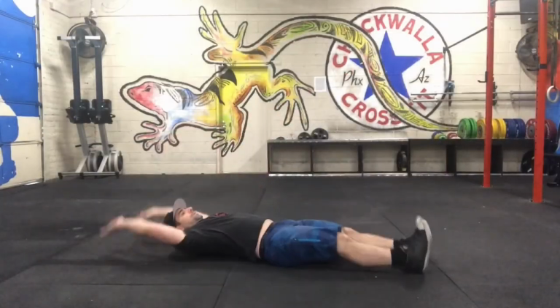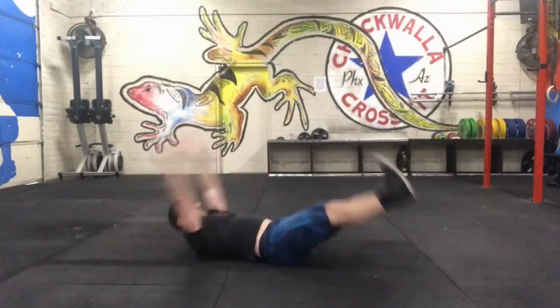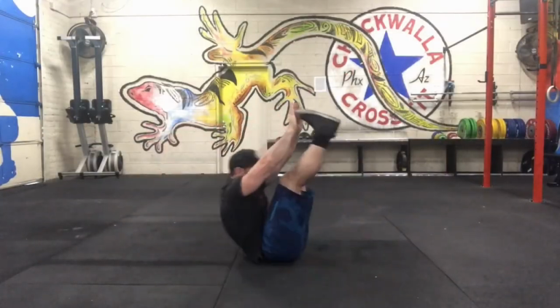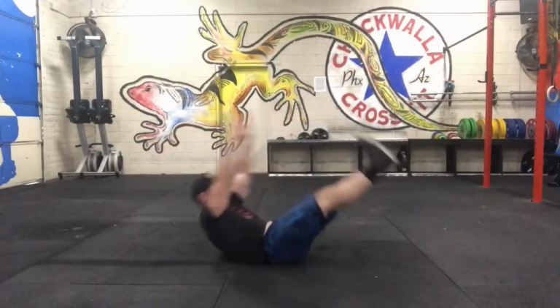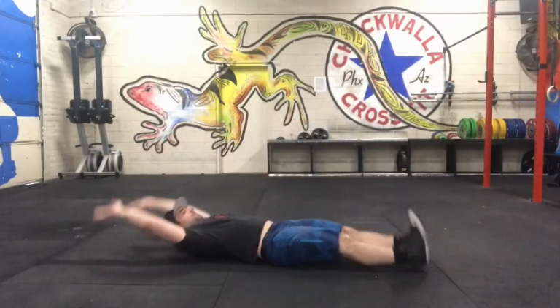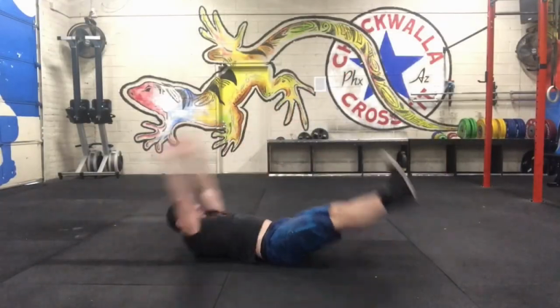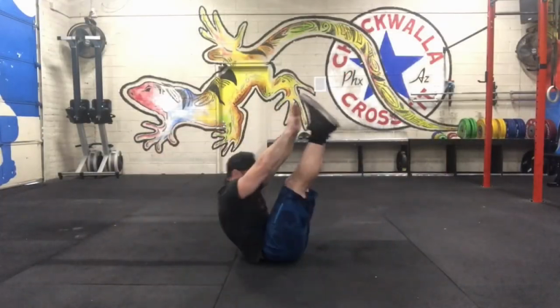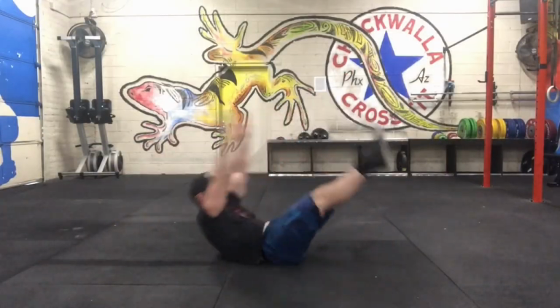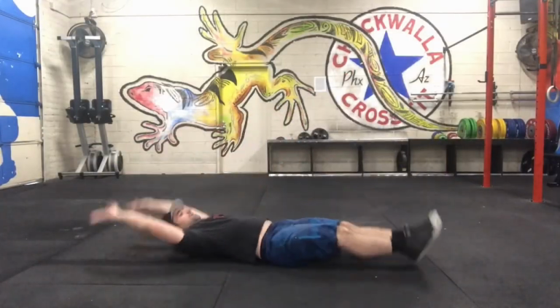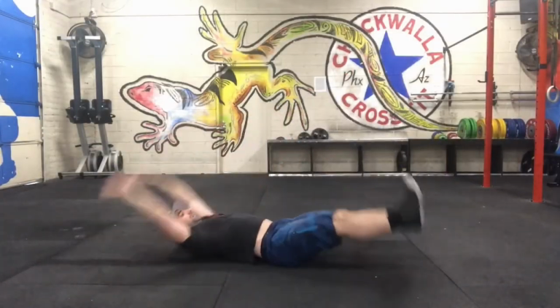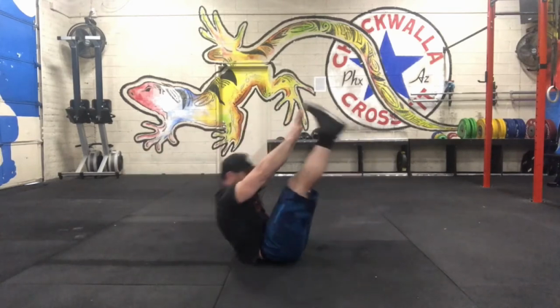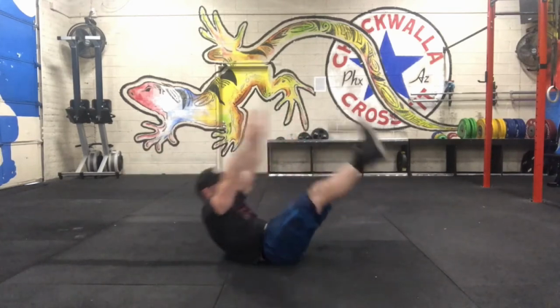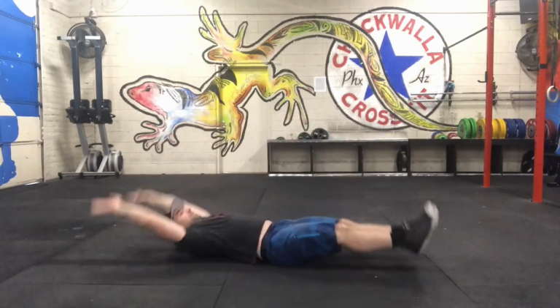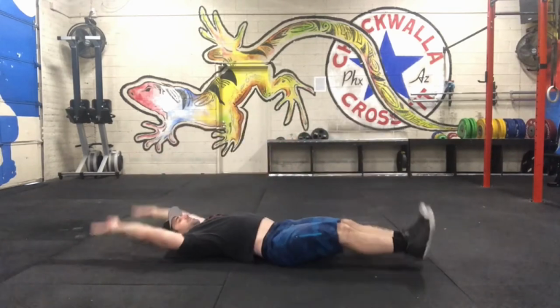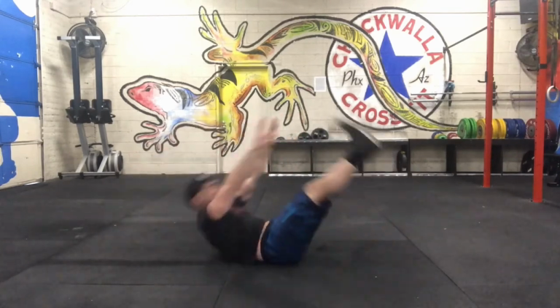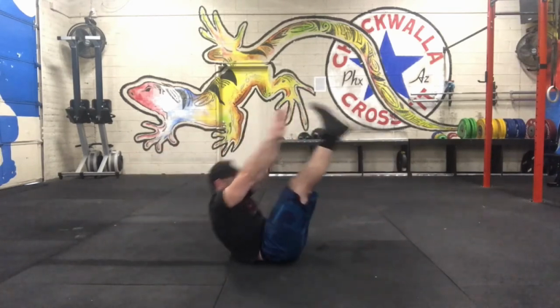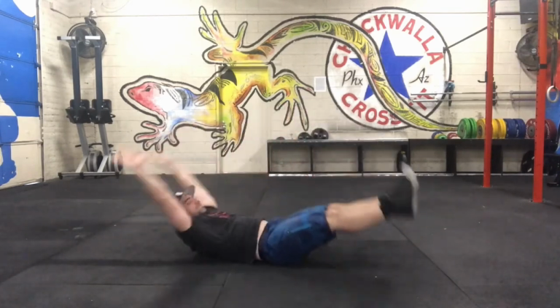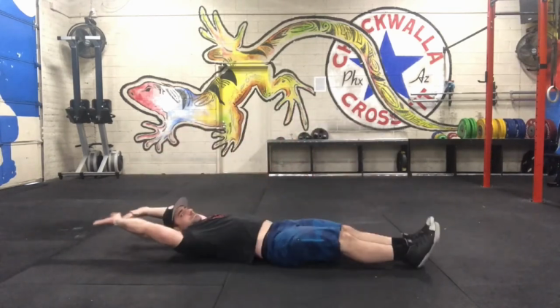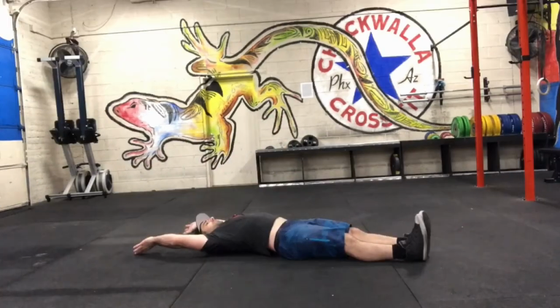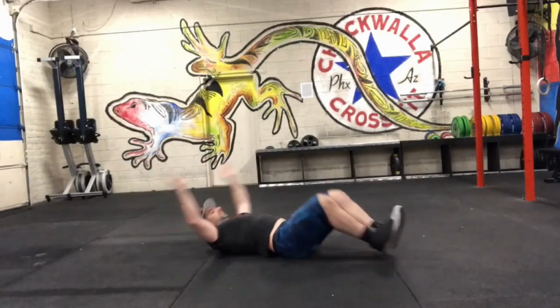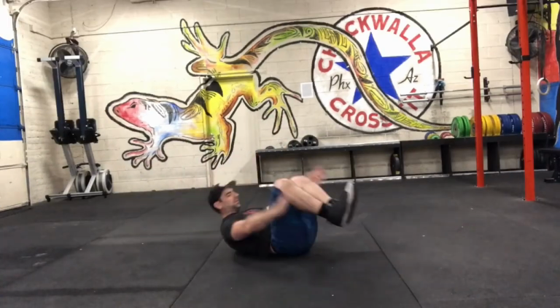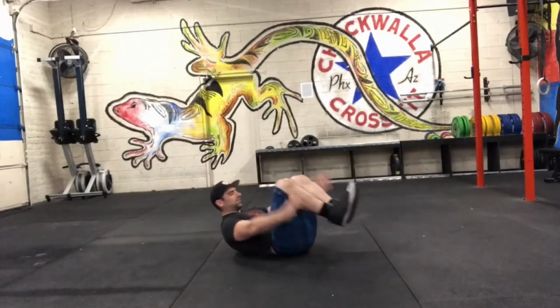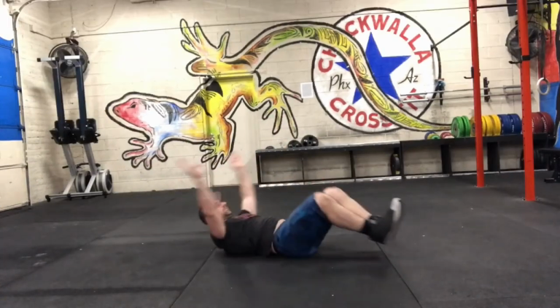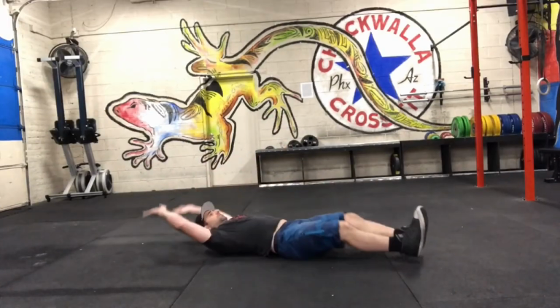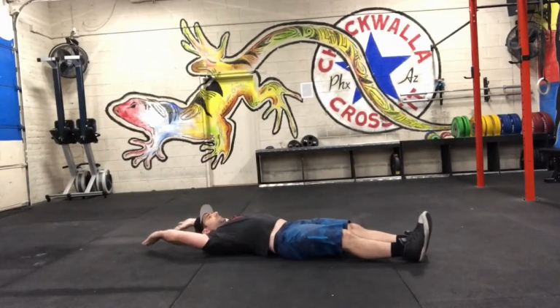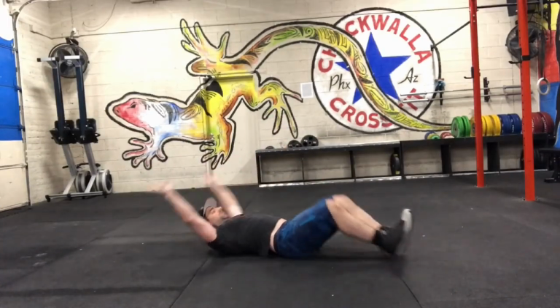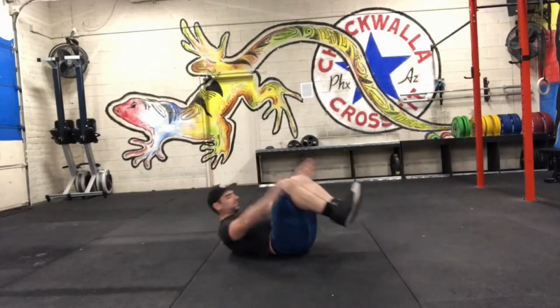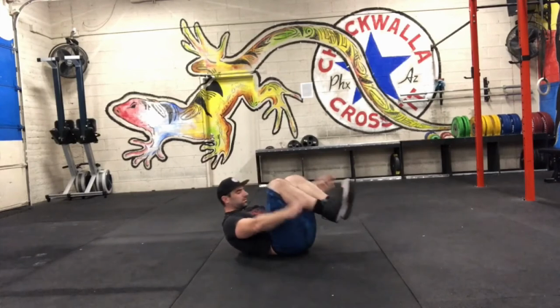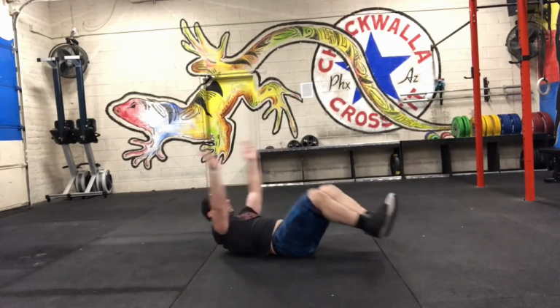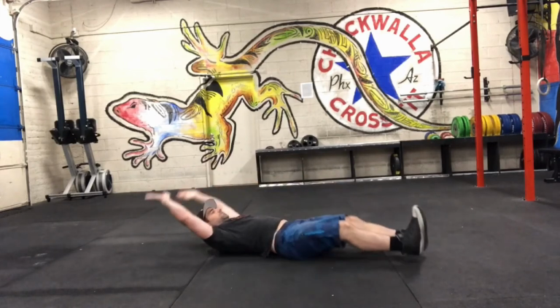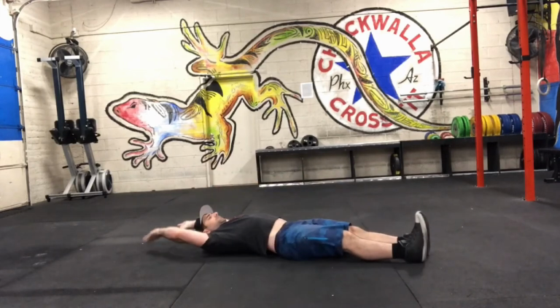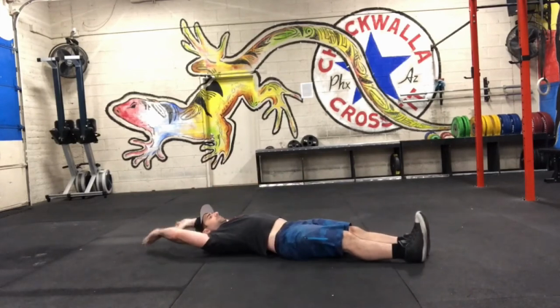For the V-up, we're laying down, reaching towards the toes. The scaling option is a knee tuck, pulling the knee in towards the chest.